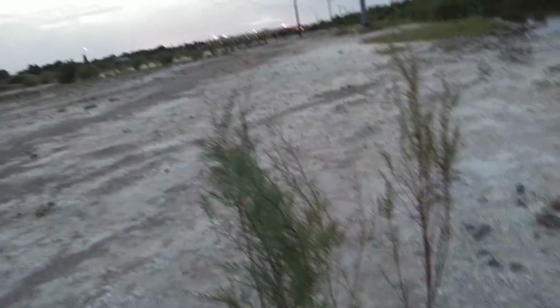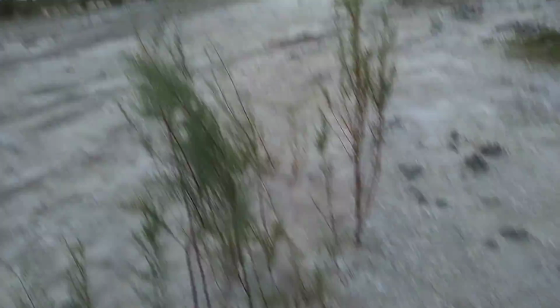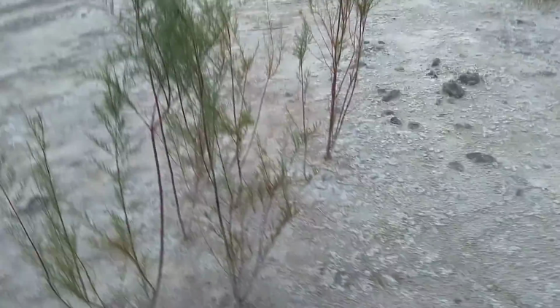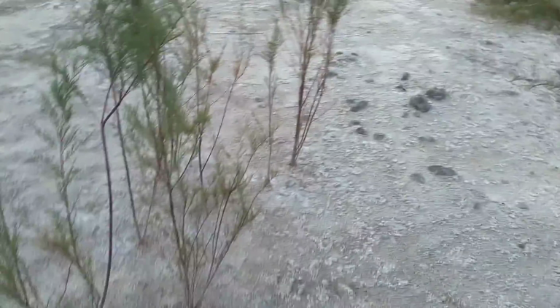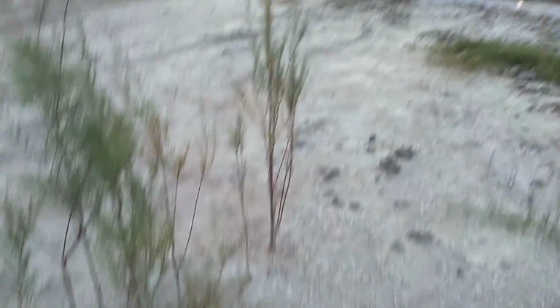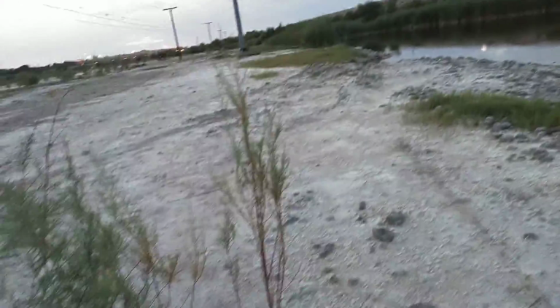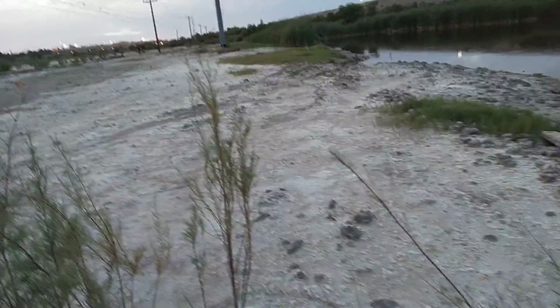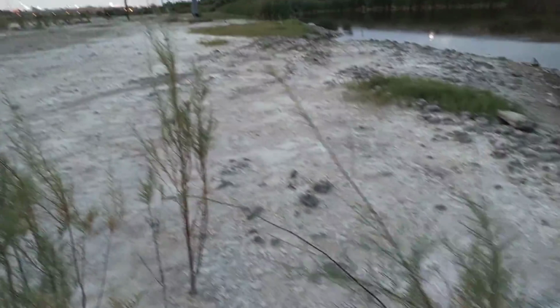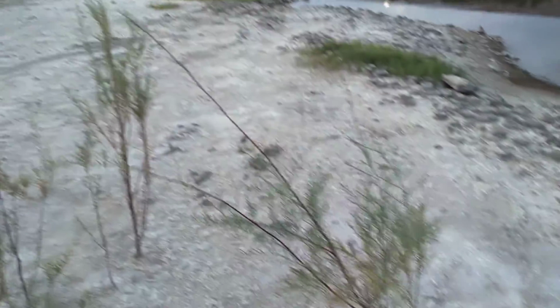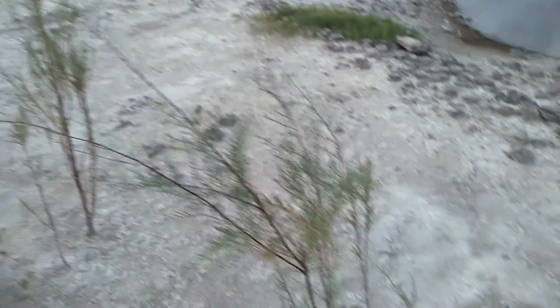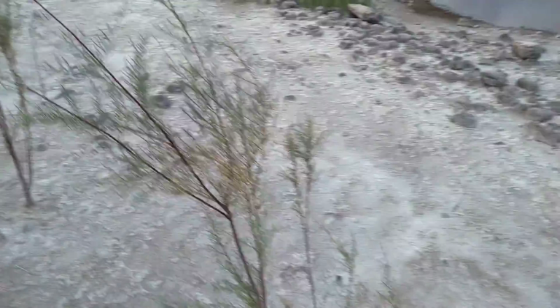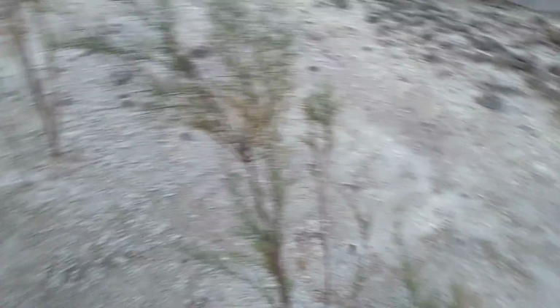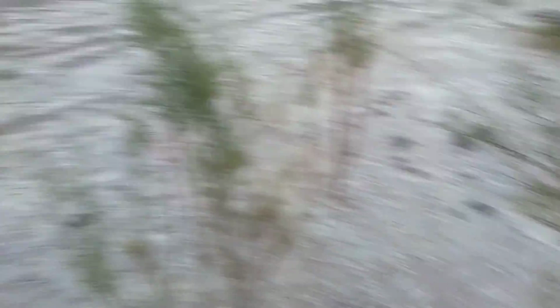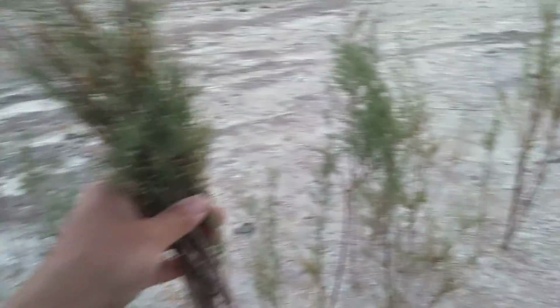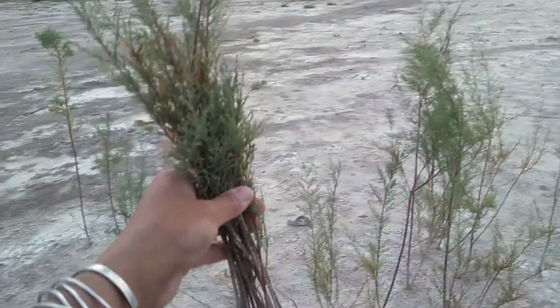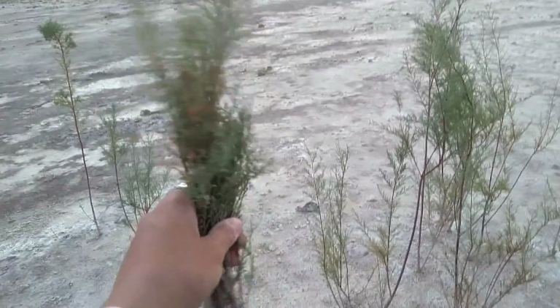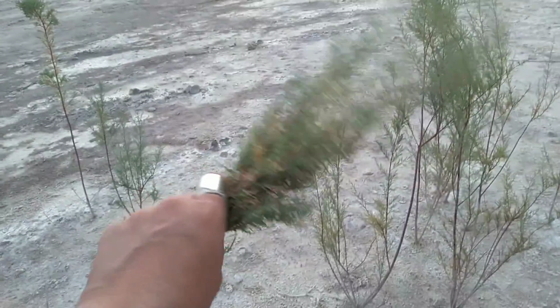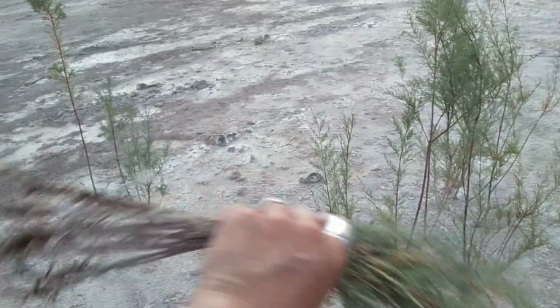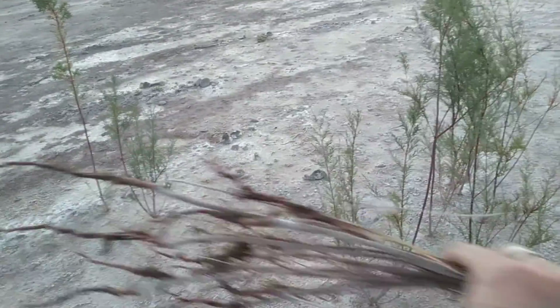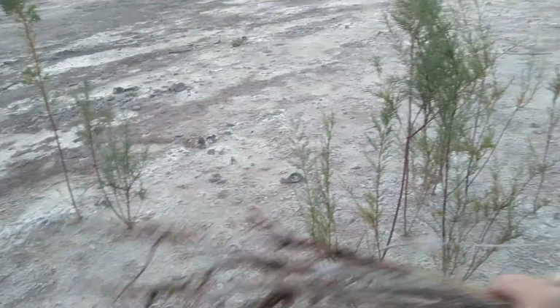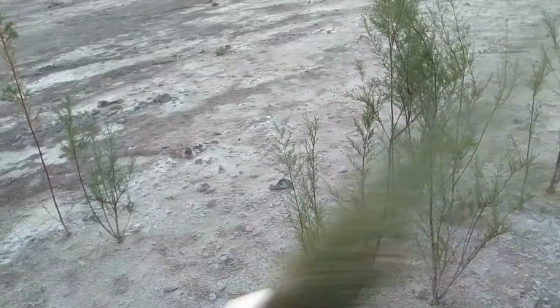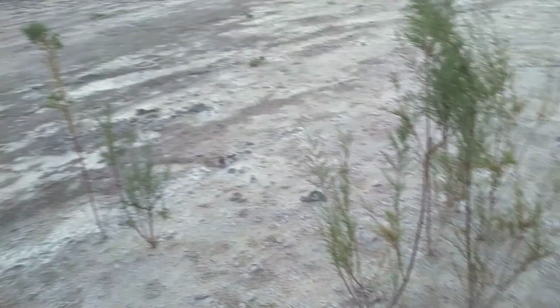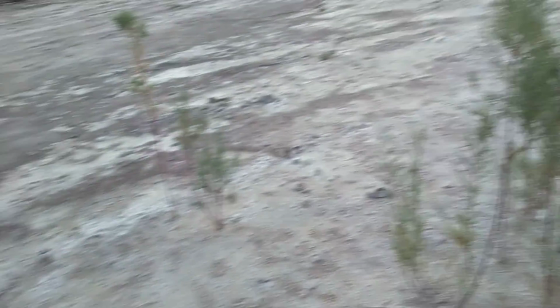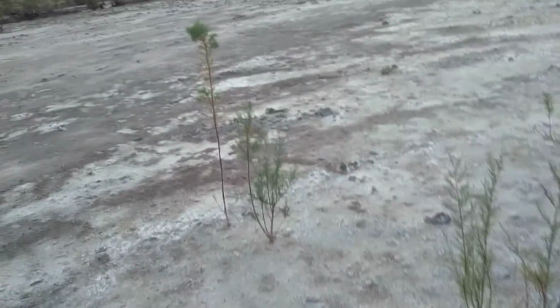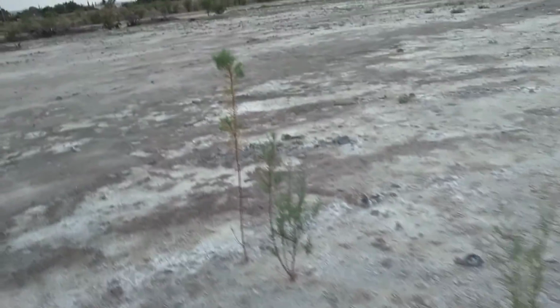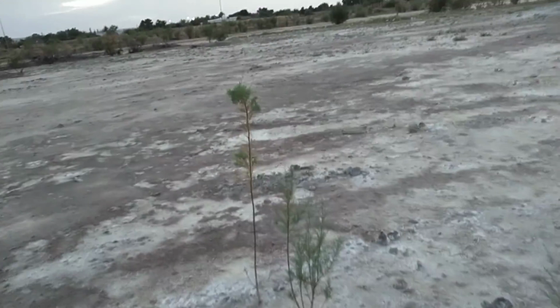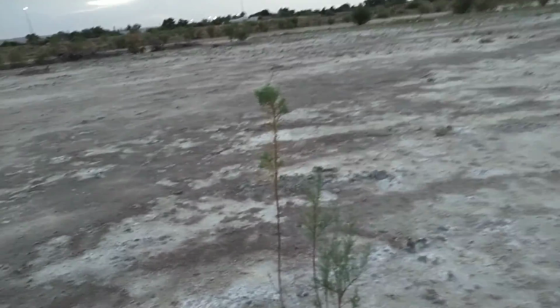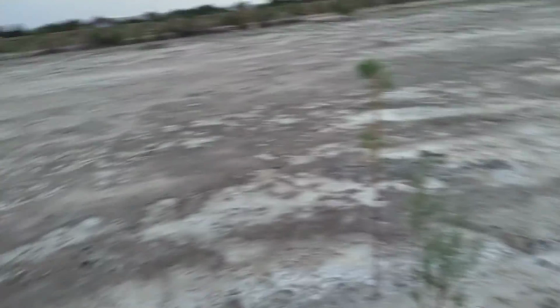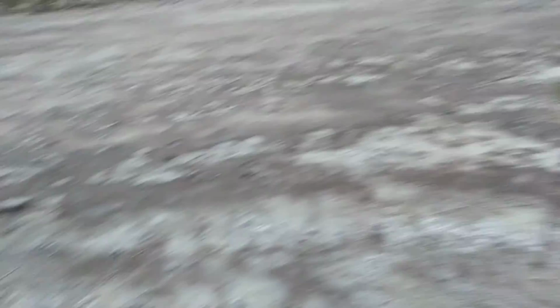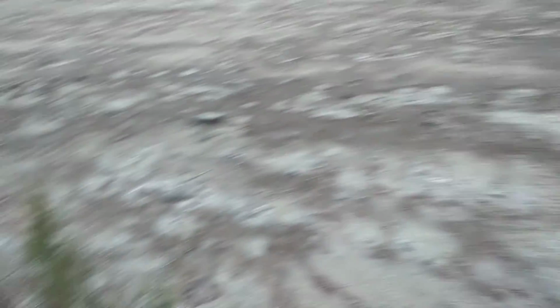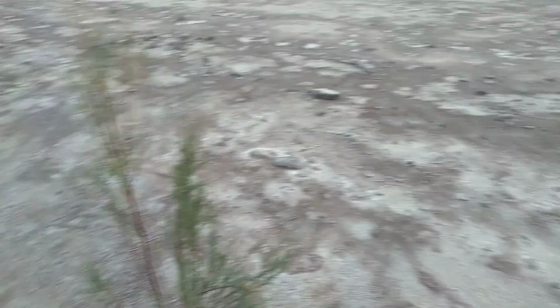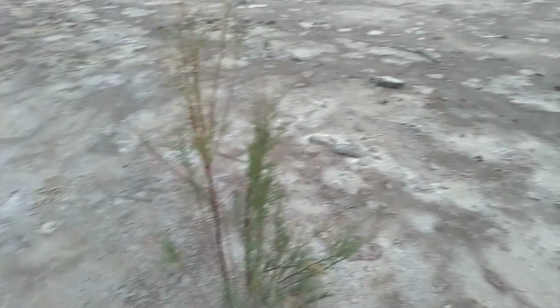Another volunteer opportunity is to remove salt cedar. See, they just grow here. Some people call them tamarisk. I've pulled several myself, just with my hands, while walking out here, but they've got to go.